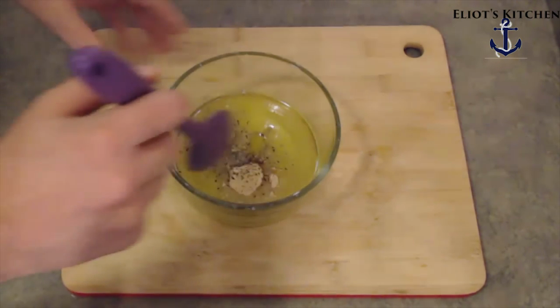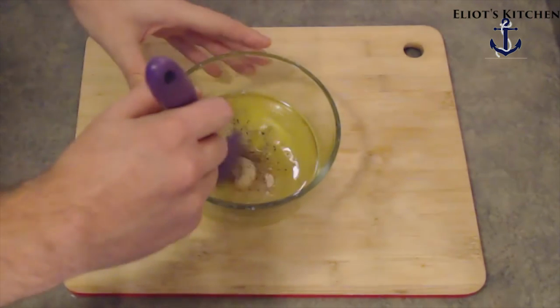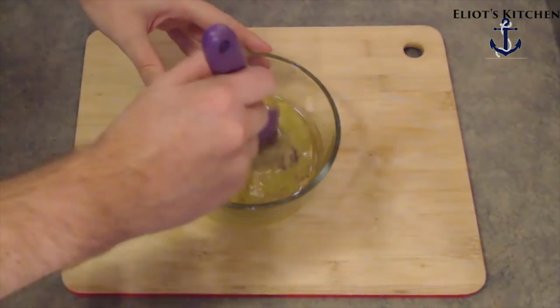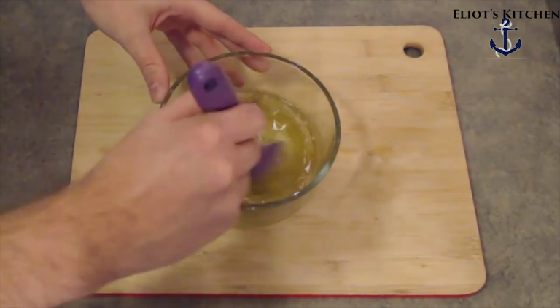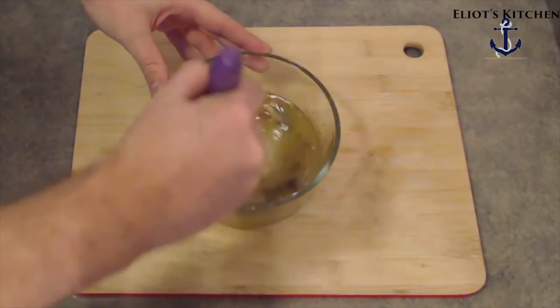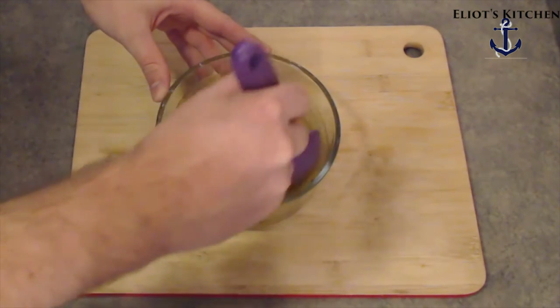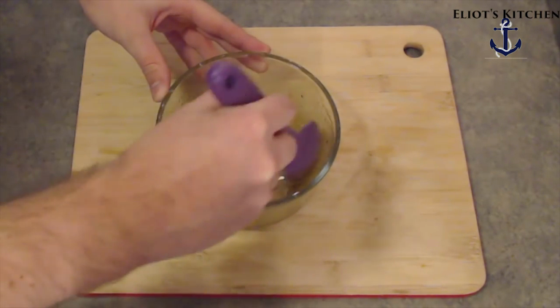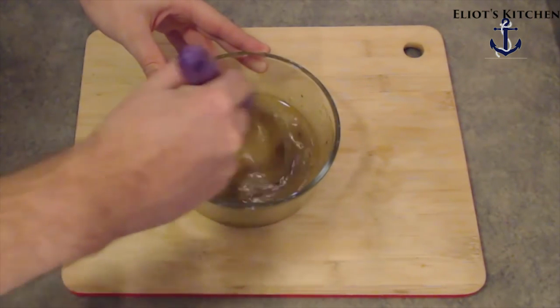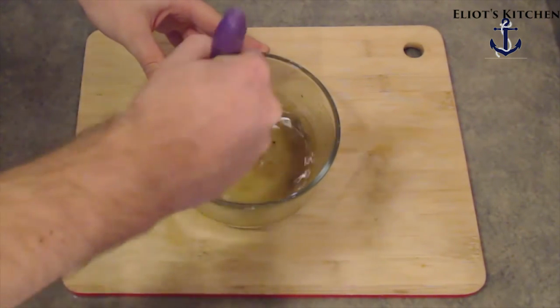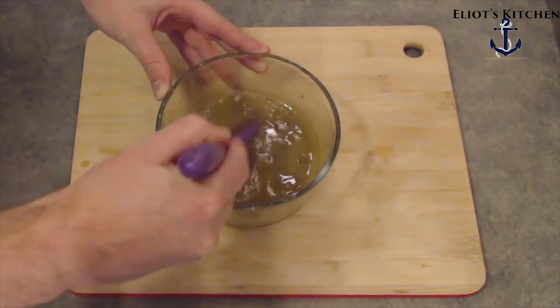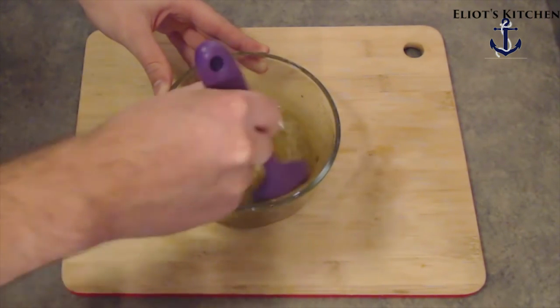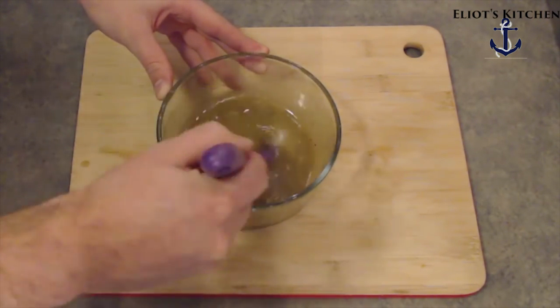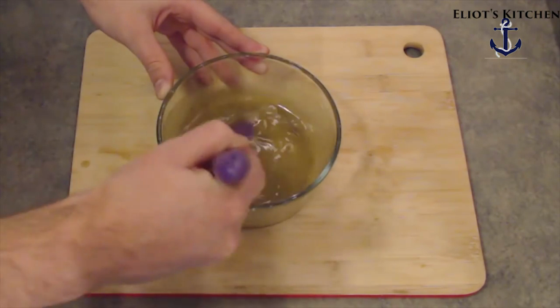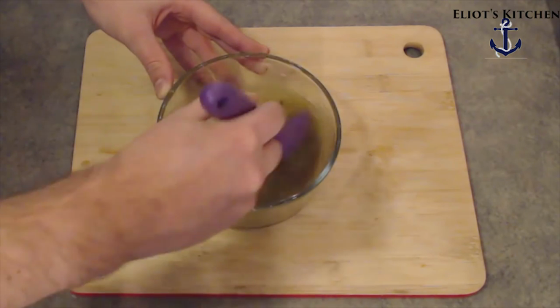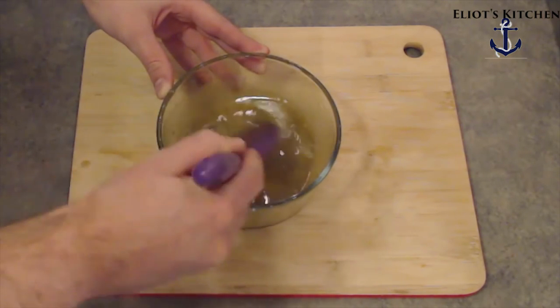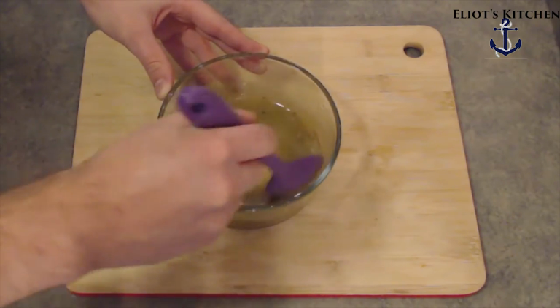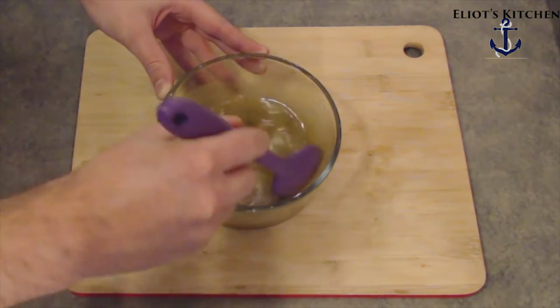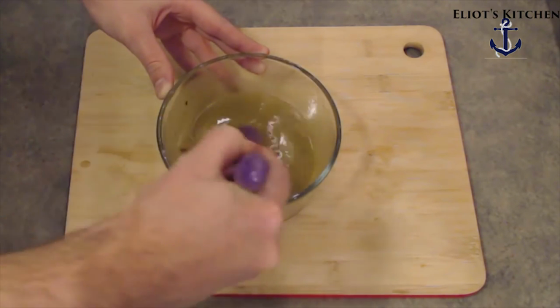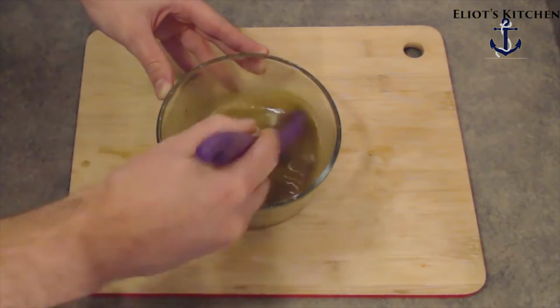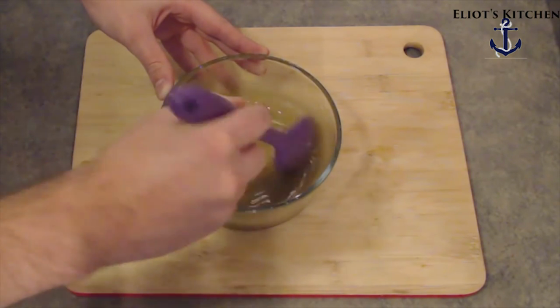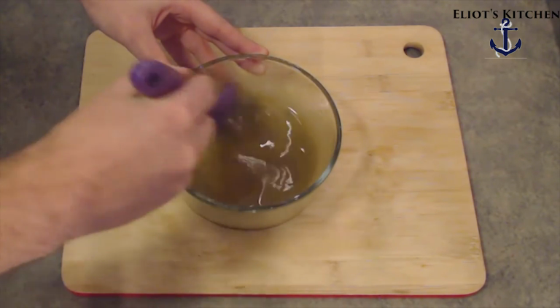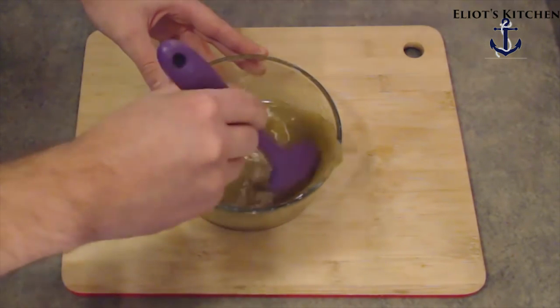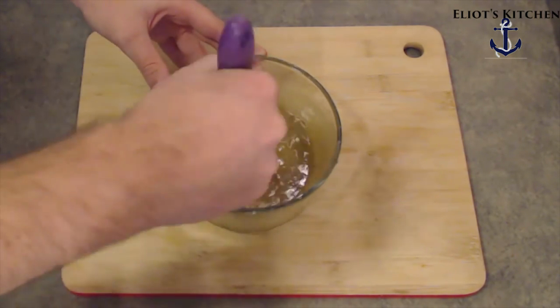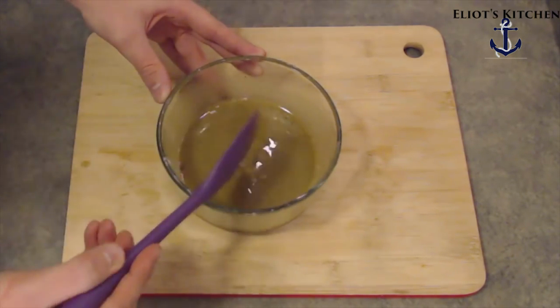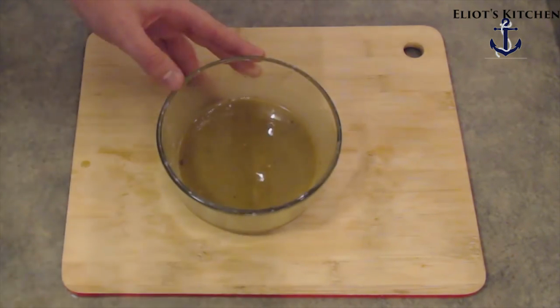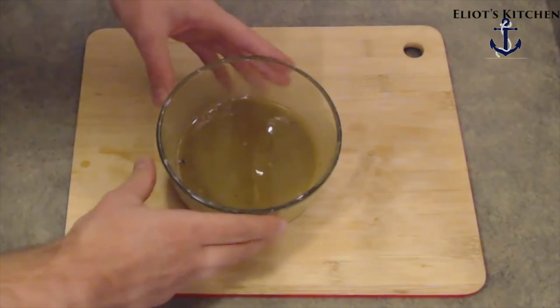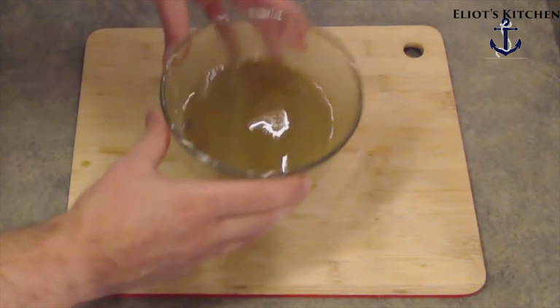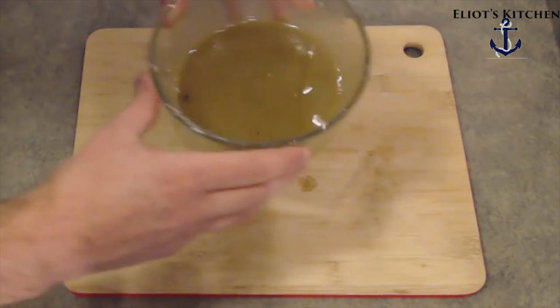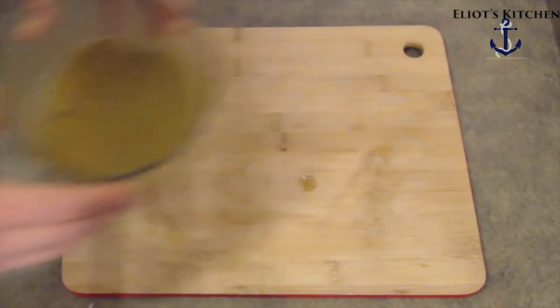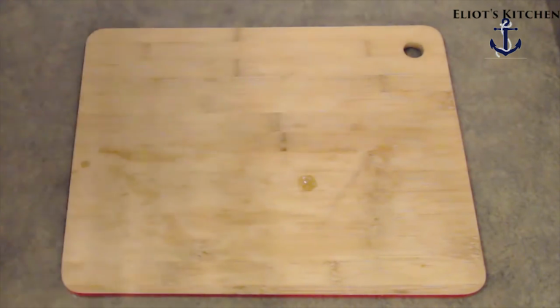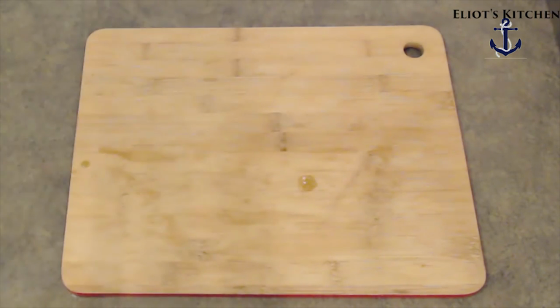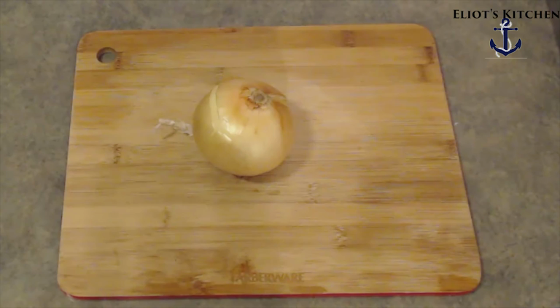Now let's stir it up. Make sure everything starts to dissolve in there. Now set it aside.